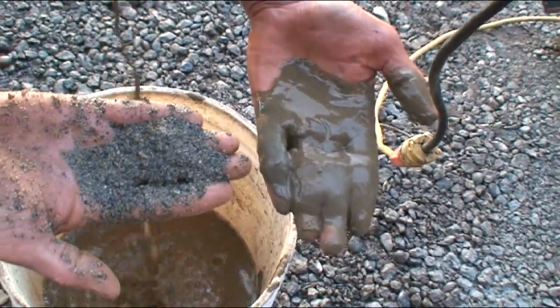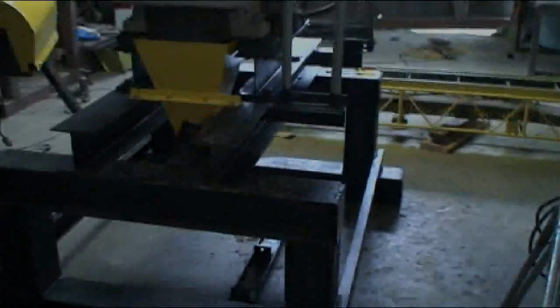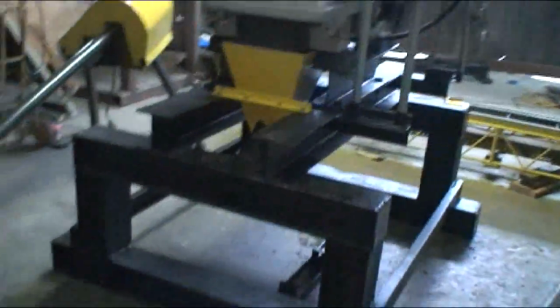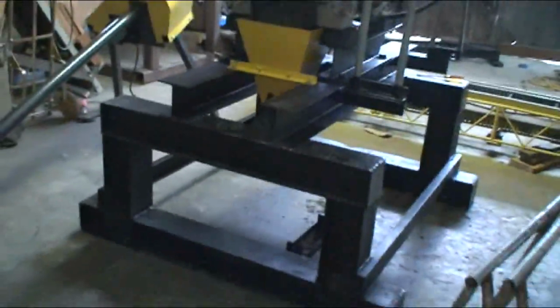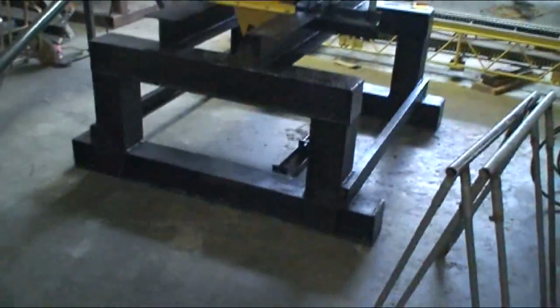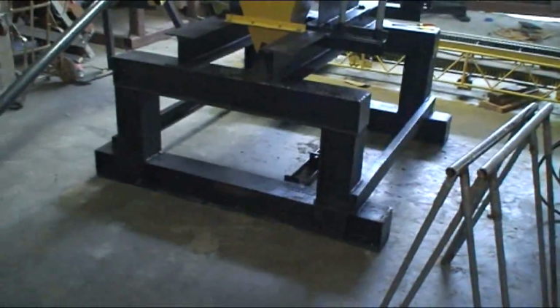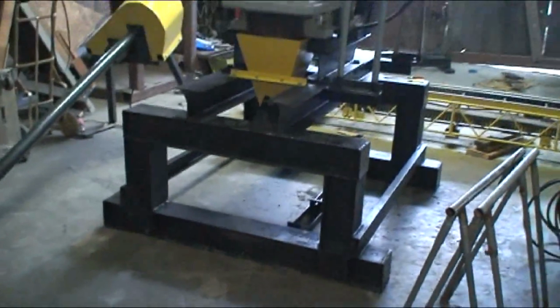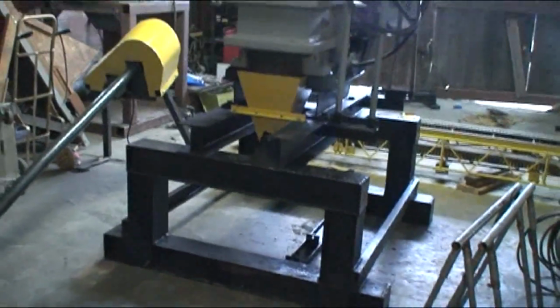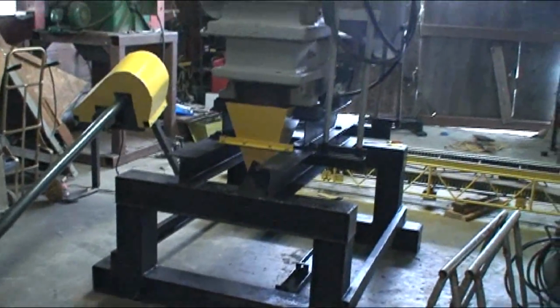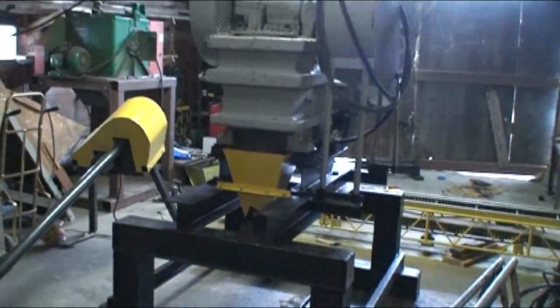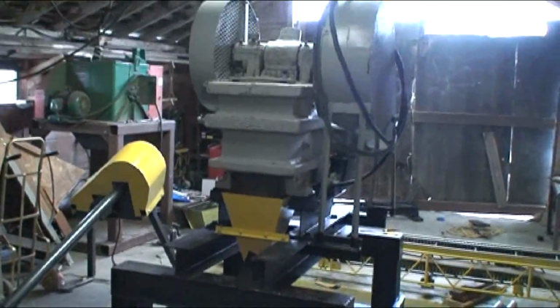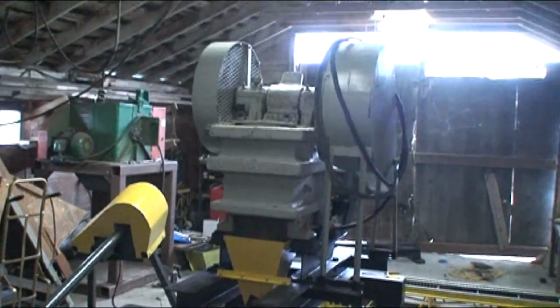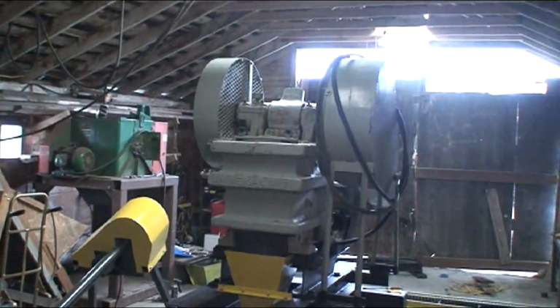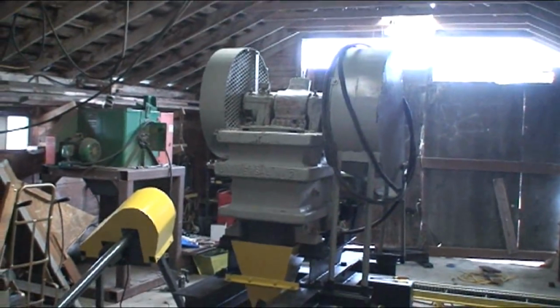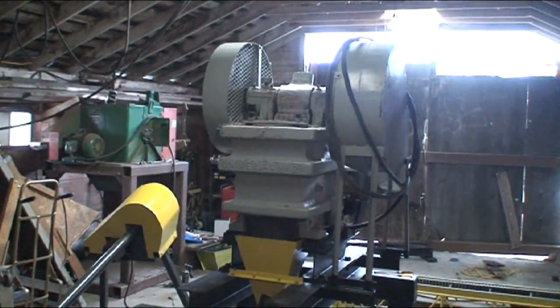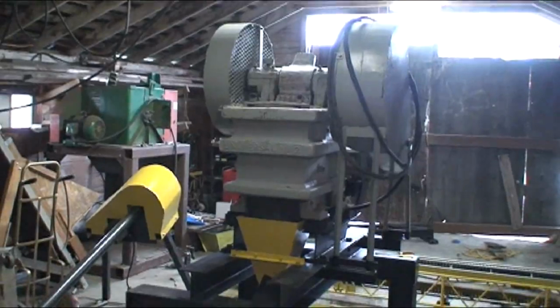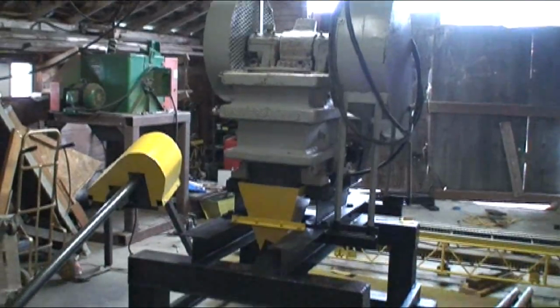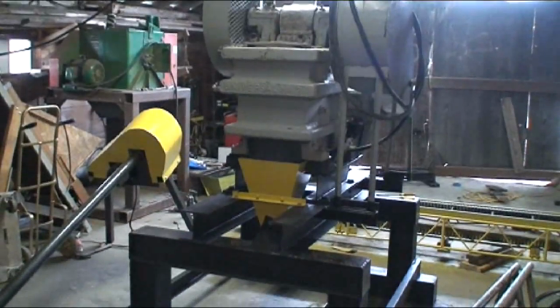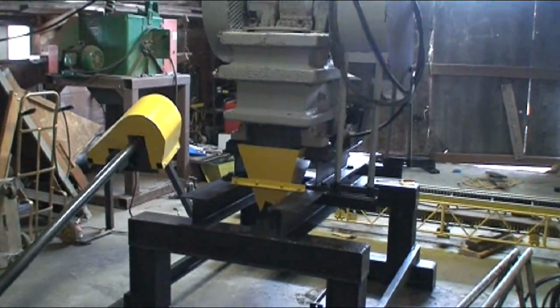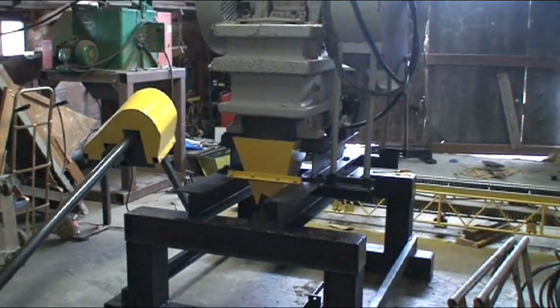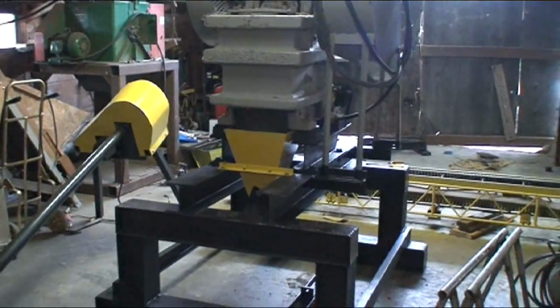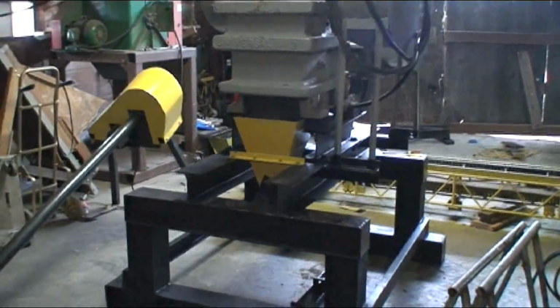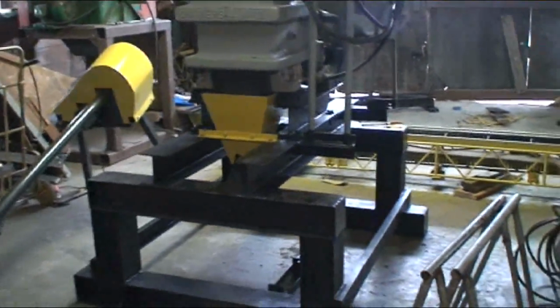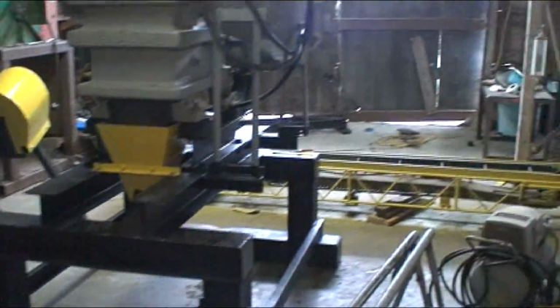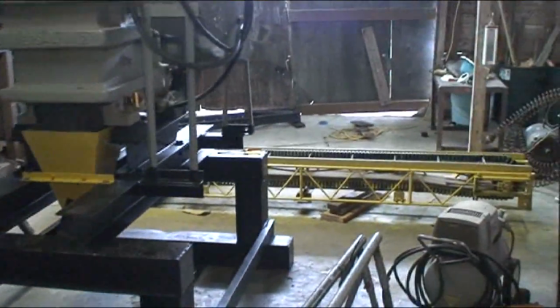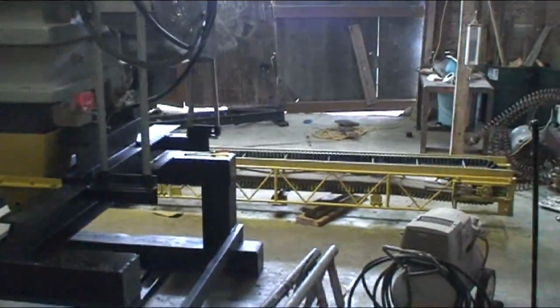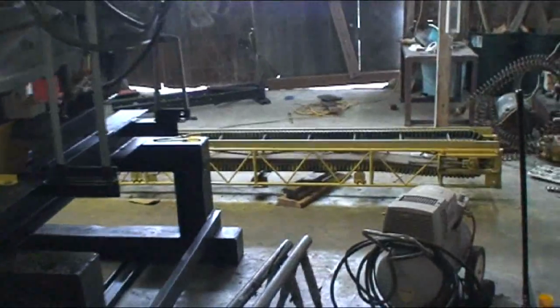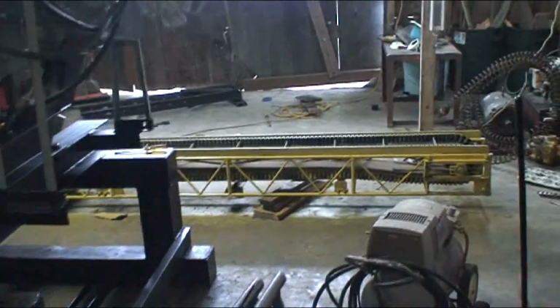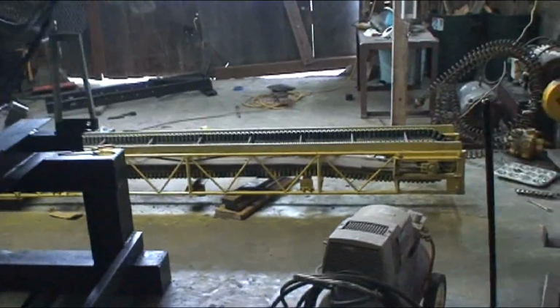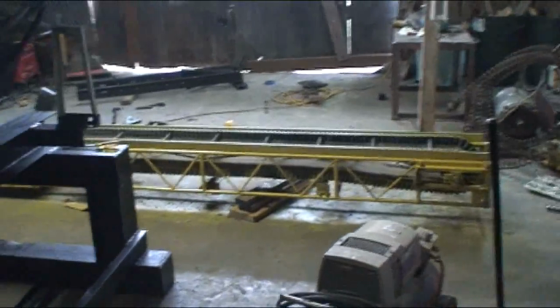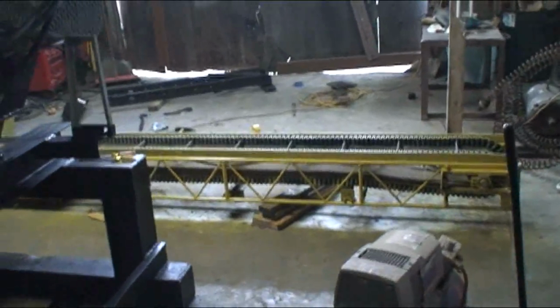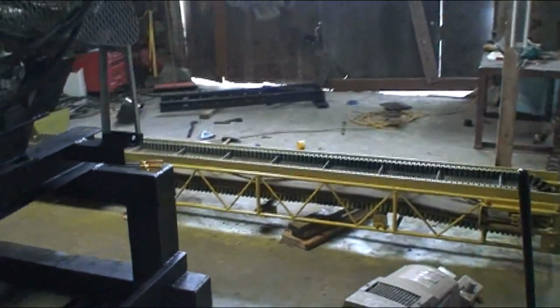Here is the jaw crusher with the stand. It's an eight by eight yellow hopper which will feed into the conveyor laying here on the floor behind it.